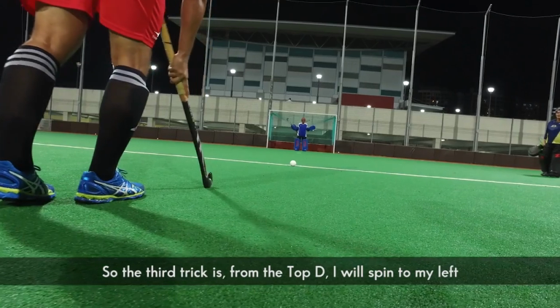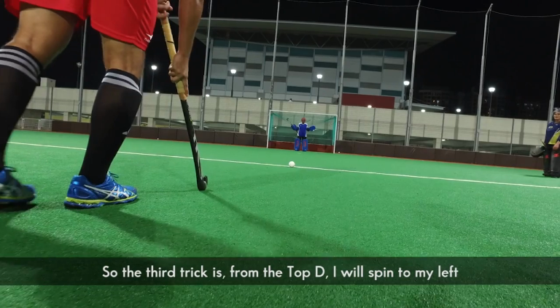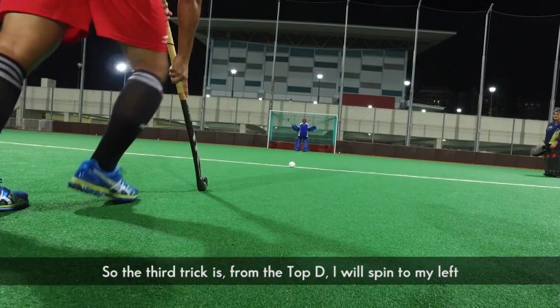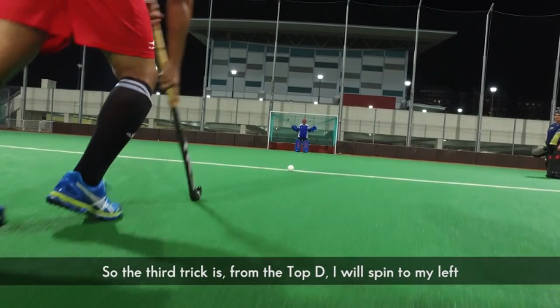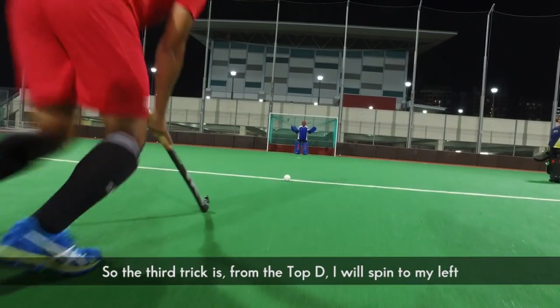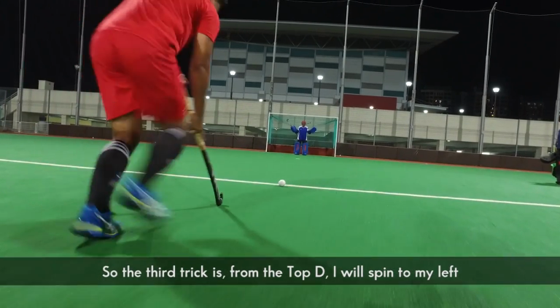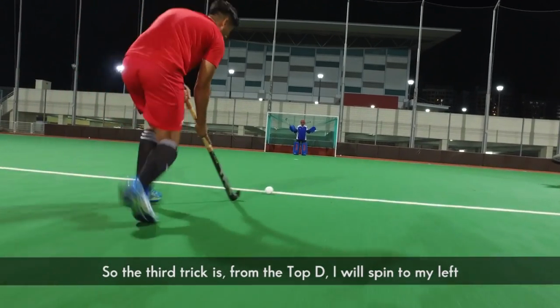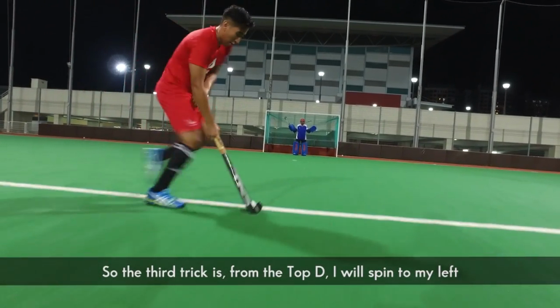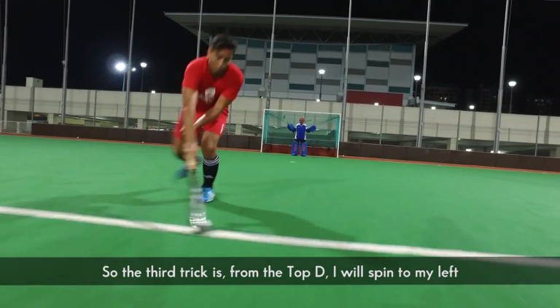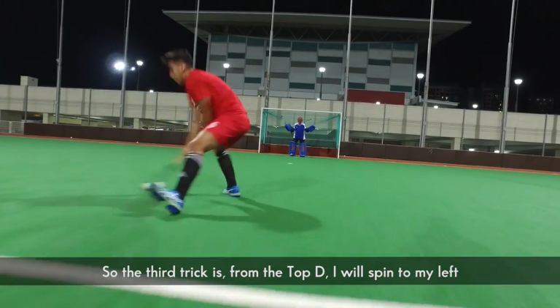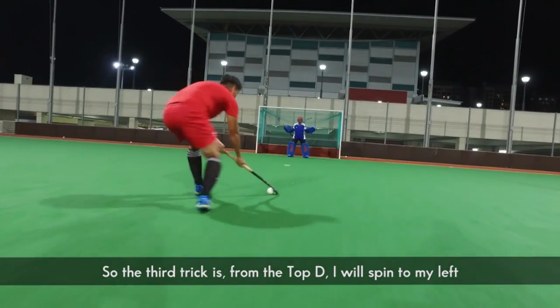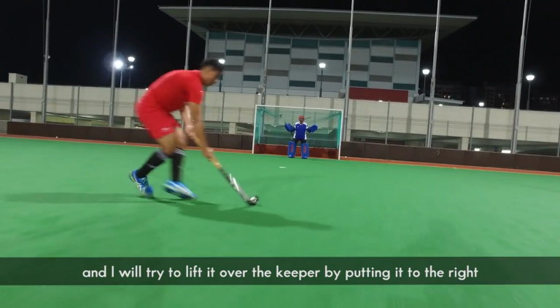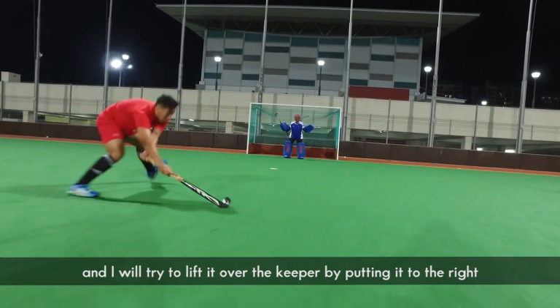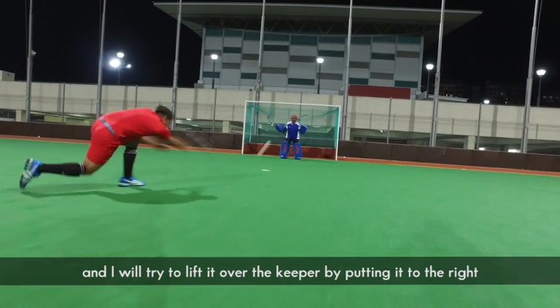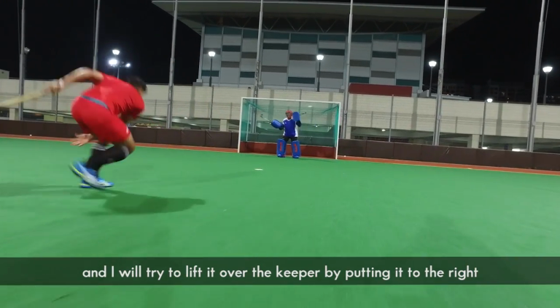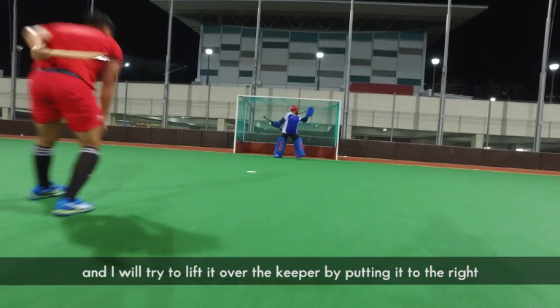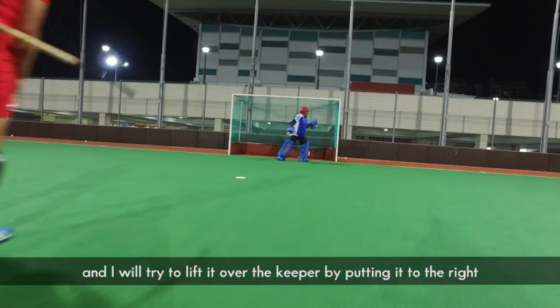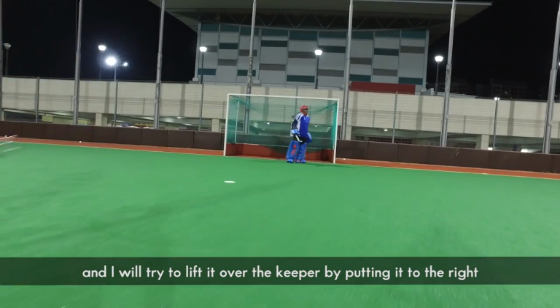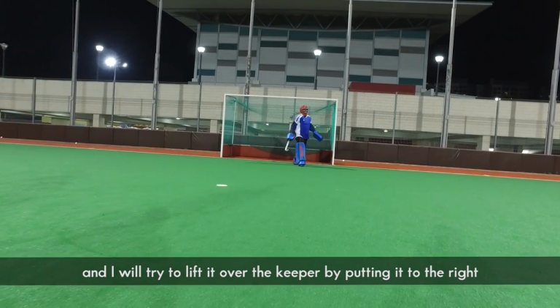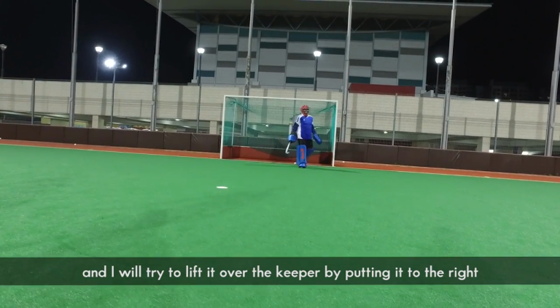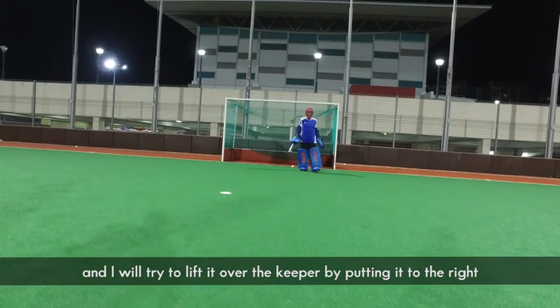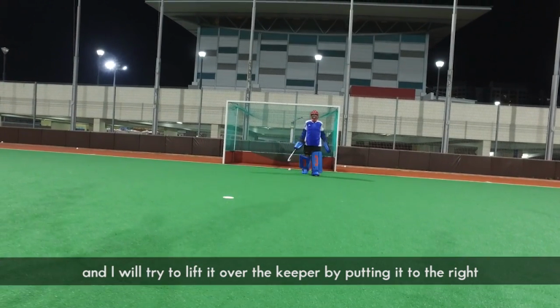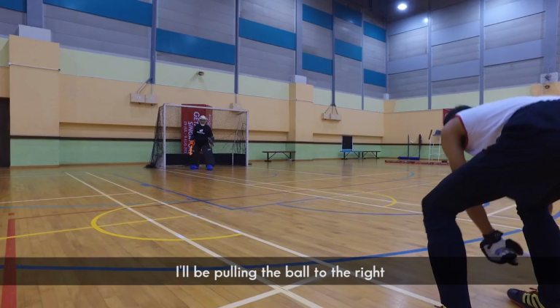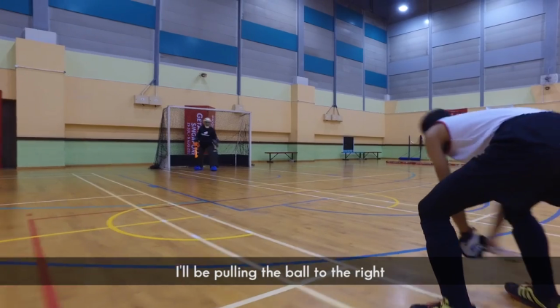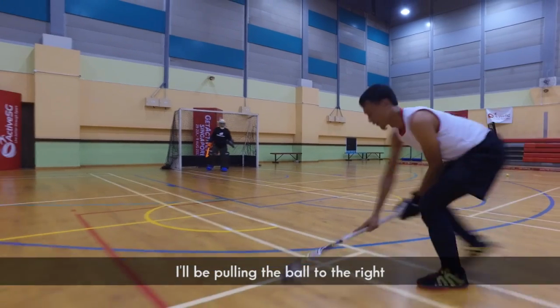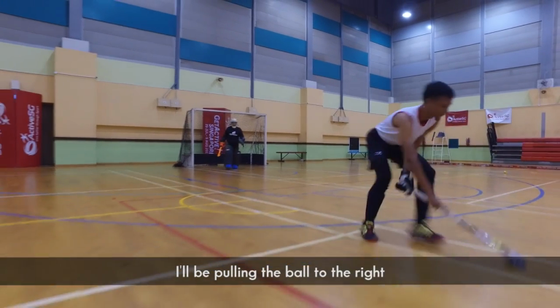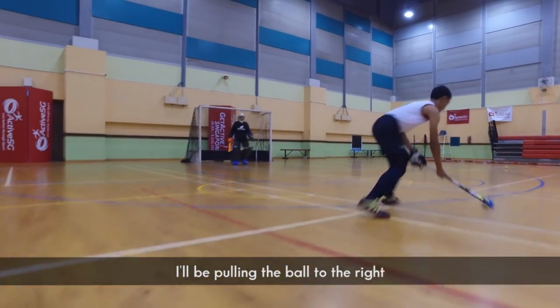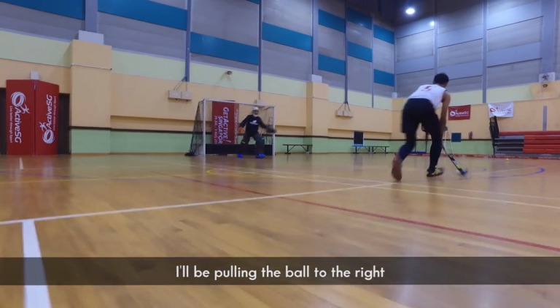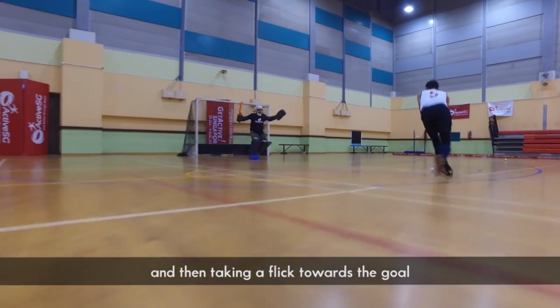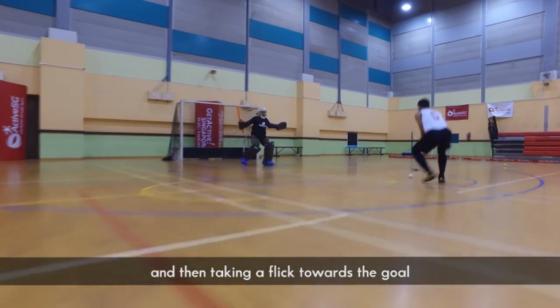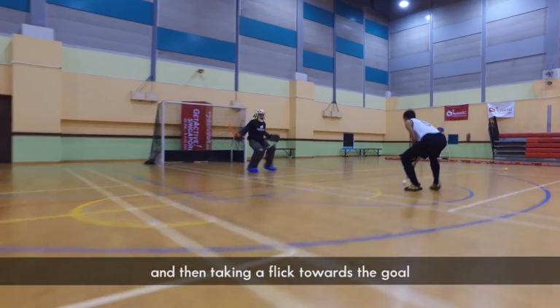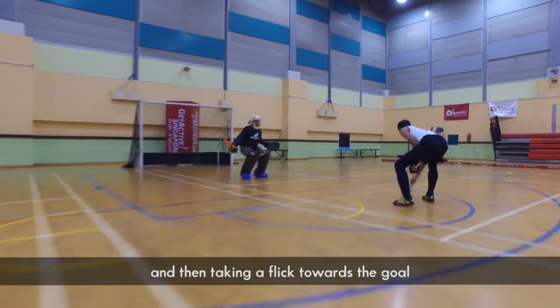The third trick is from the top D. I will spin to my left, and I will try to eliminate the keeper by putting it to the right side. I'll be pulling the ball to the right, and then stick it into the goal.